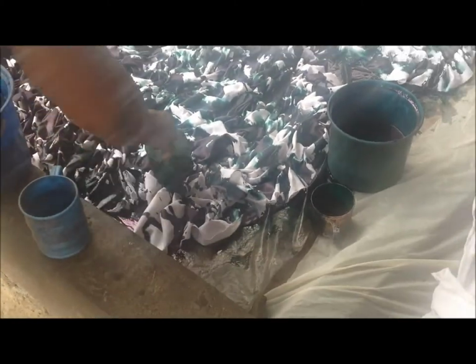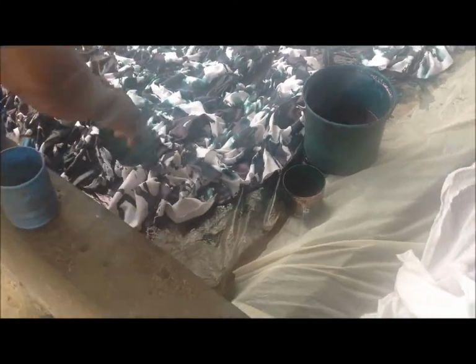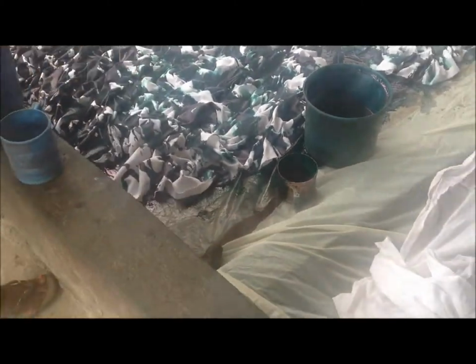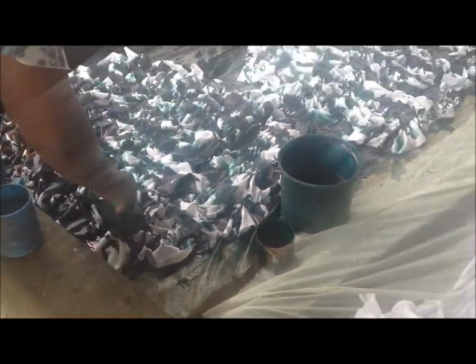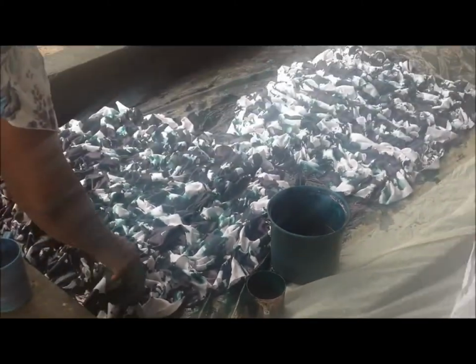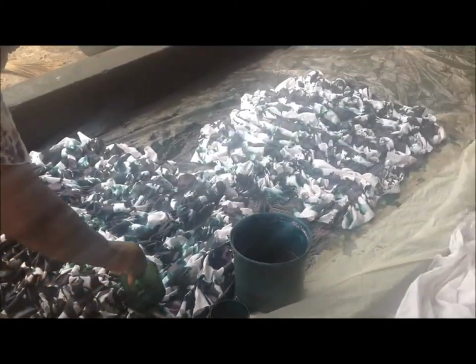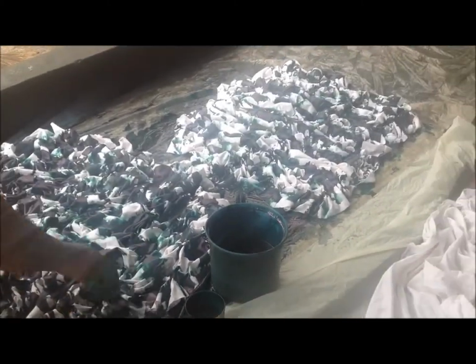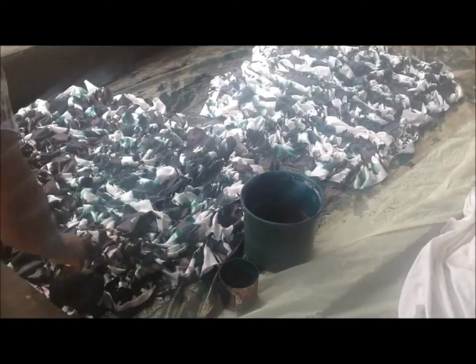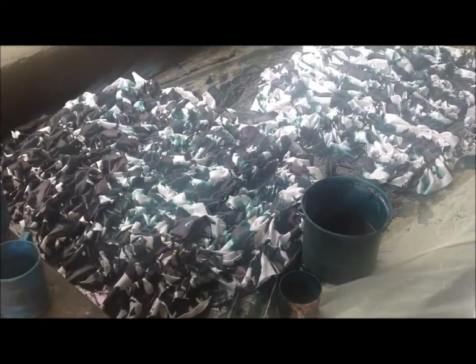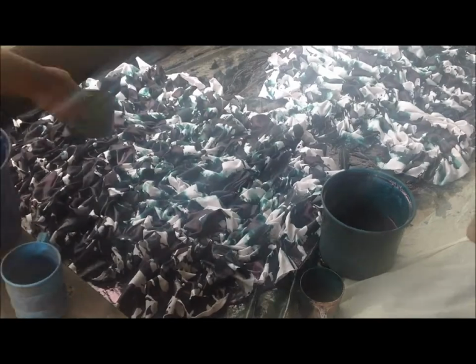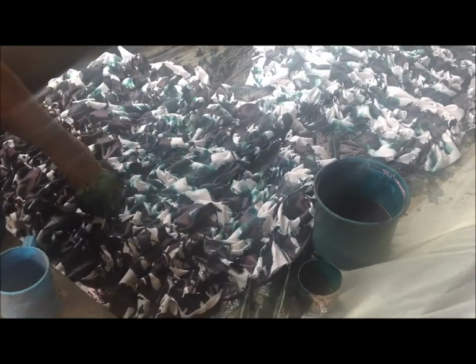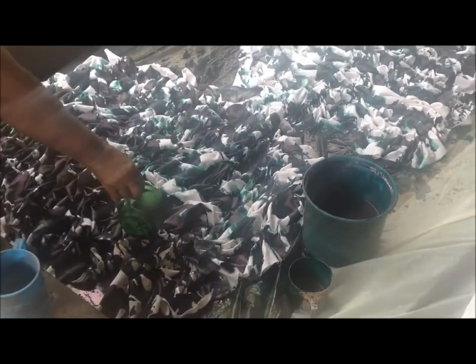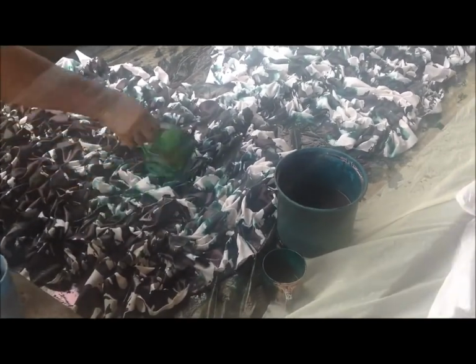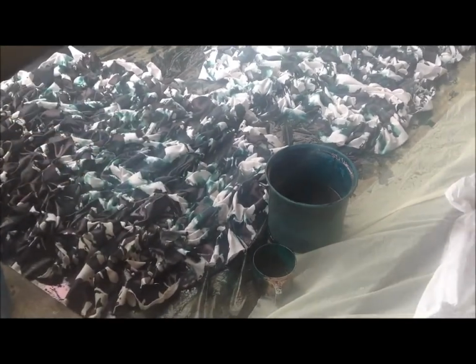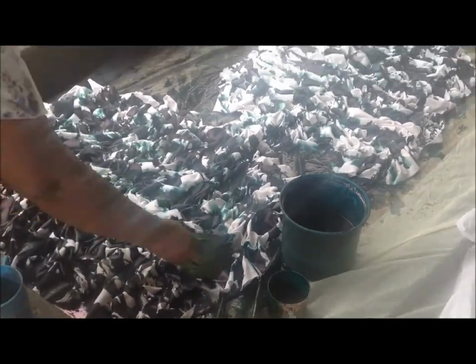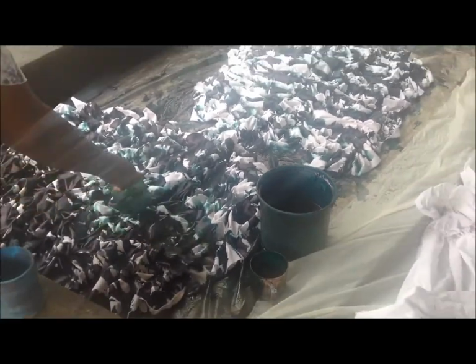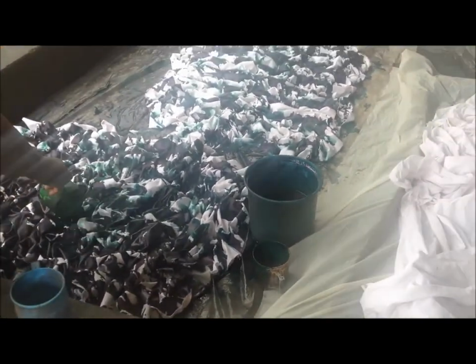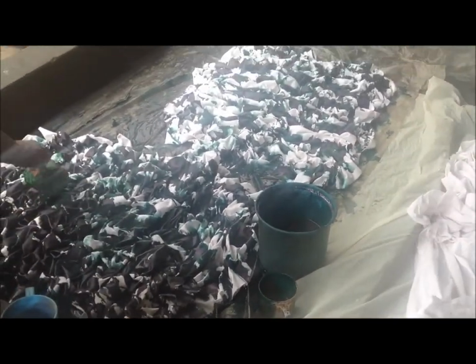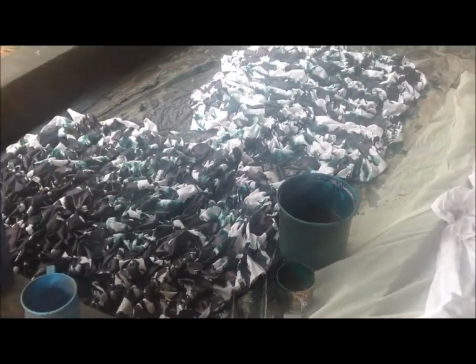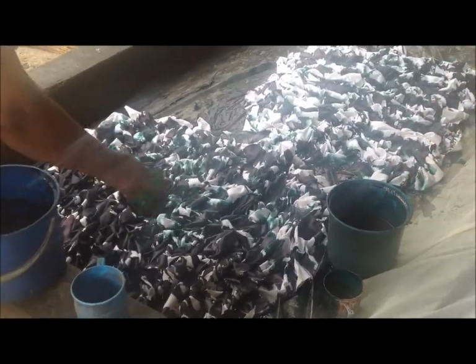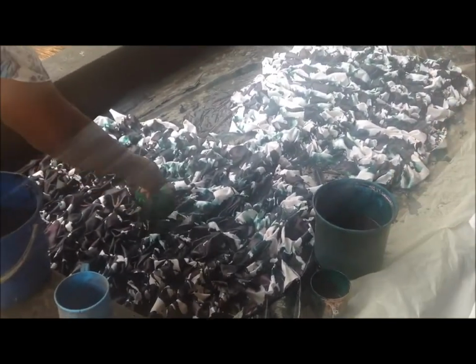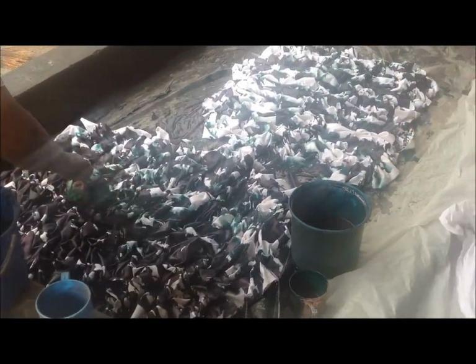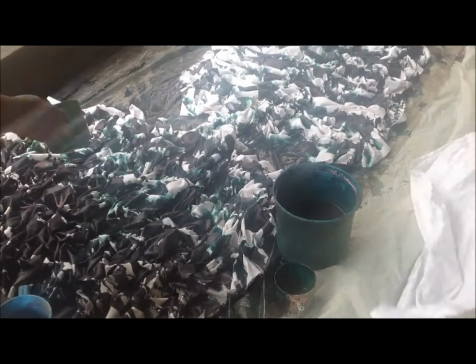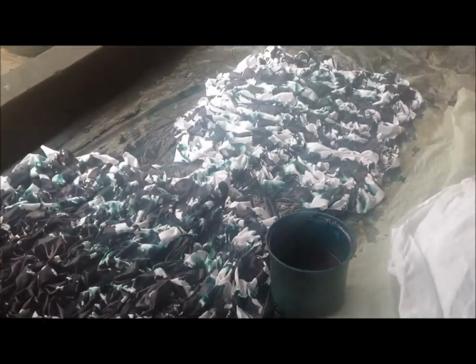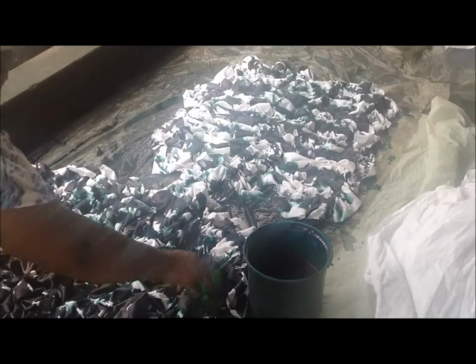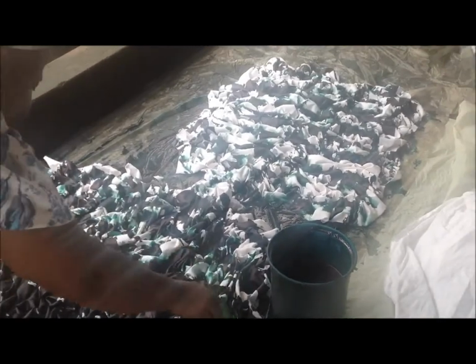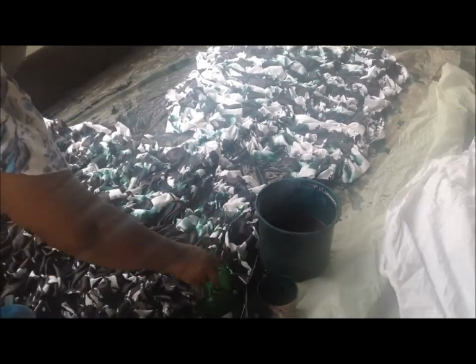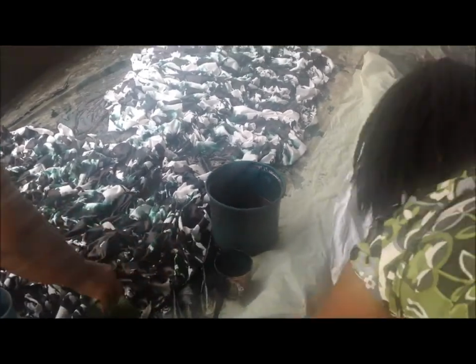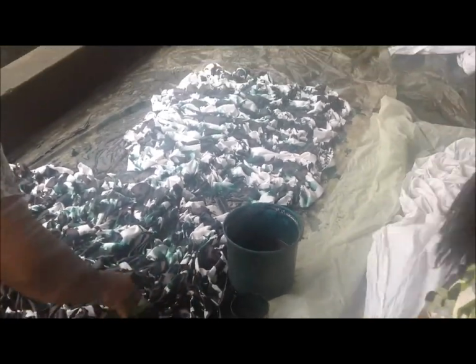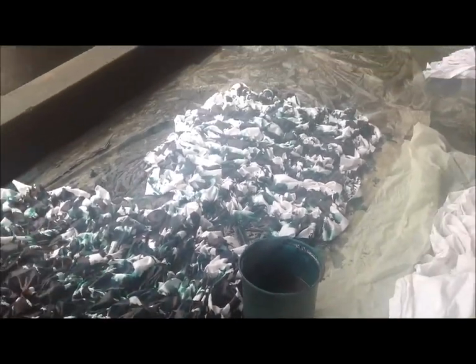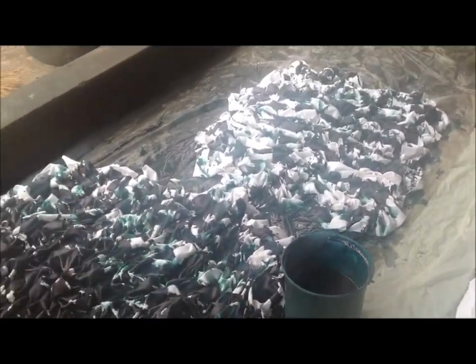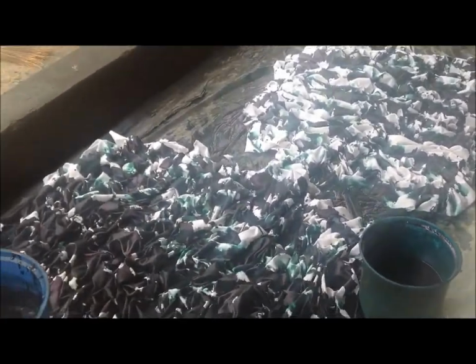The team pour the dye on various parts of the fabric to create the pattern. That's really one of the great things about the process — no two bags are exactly the same, as there's always a new variation in the dye placement, so each bag is unique.